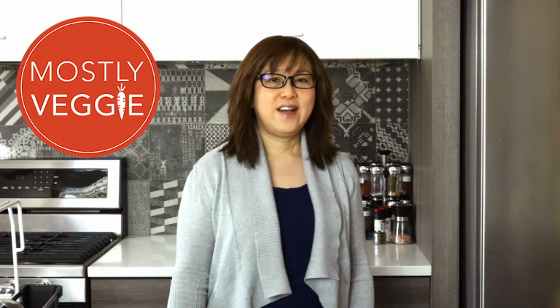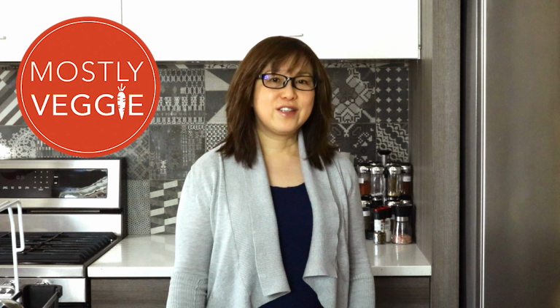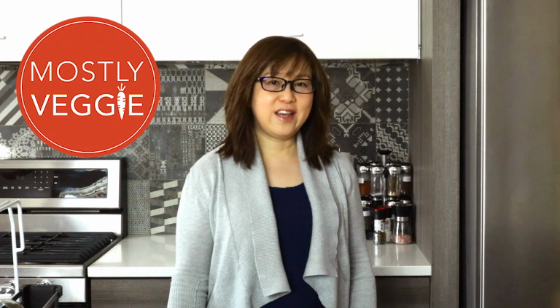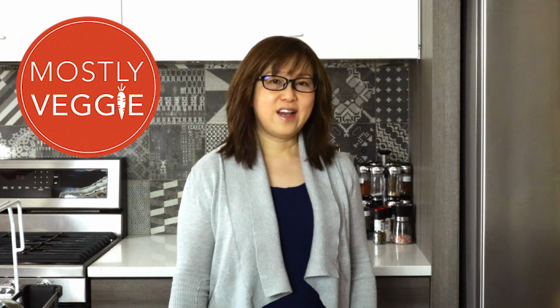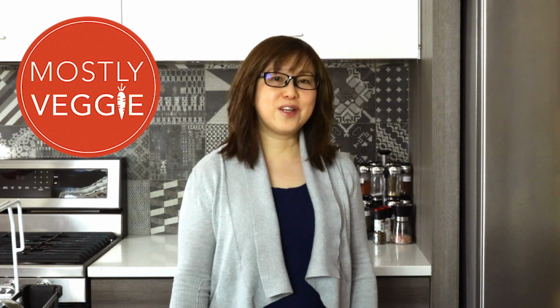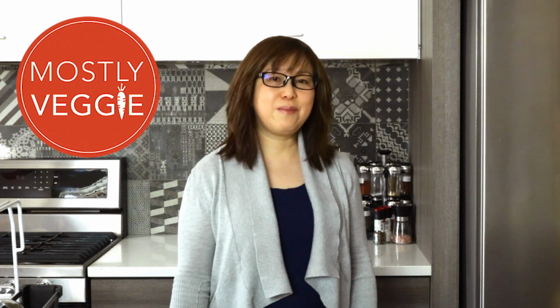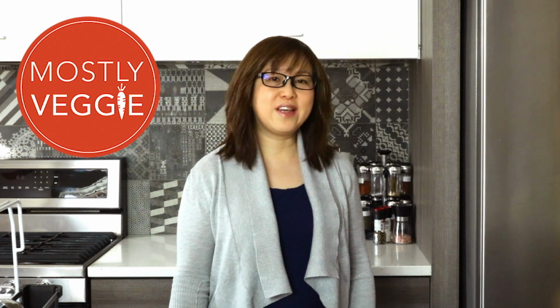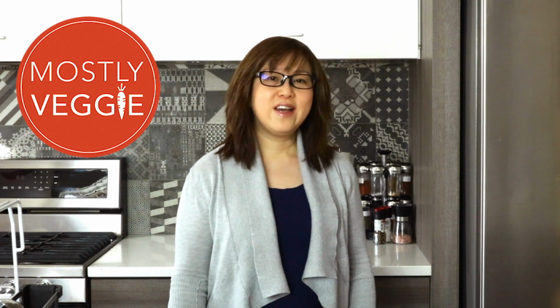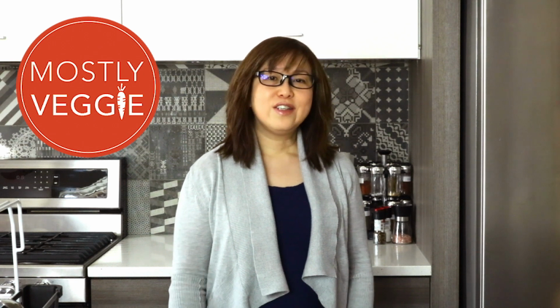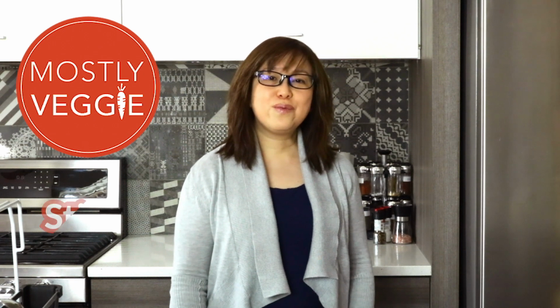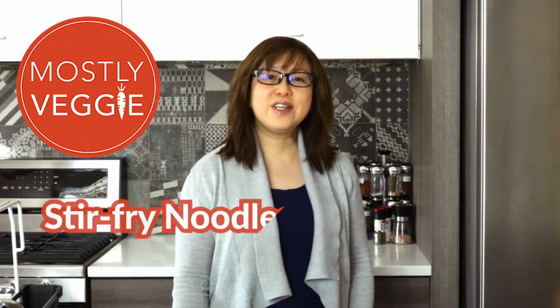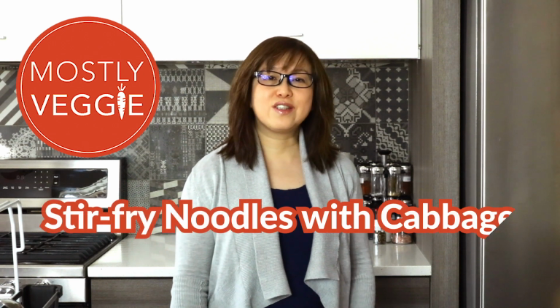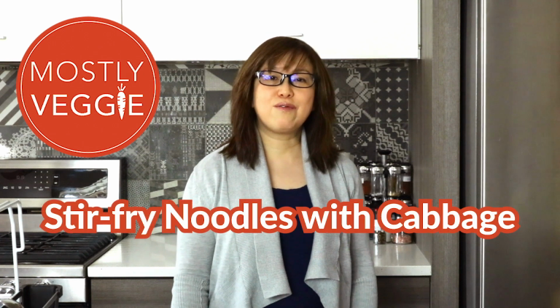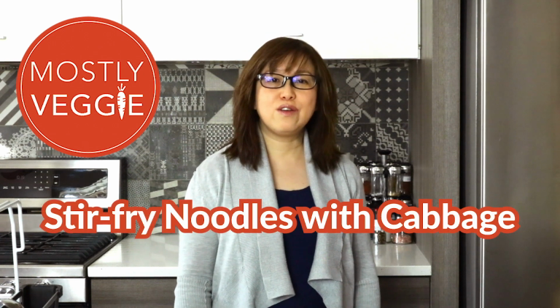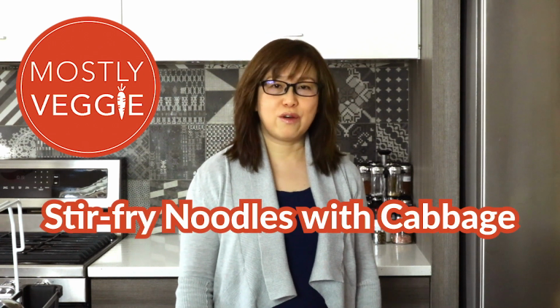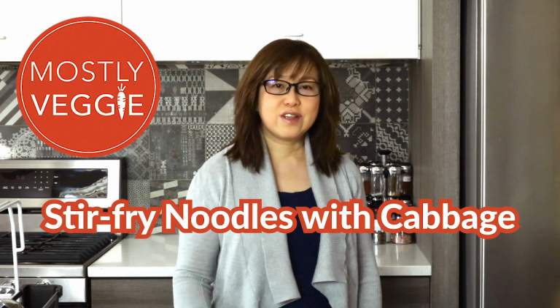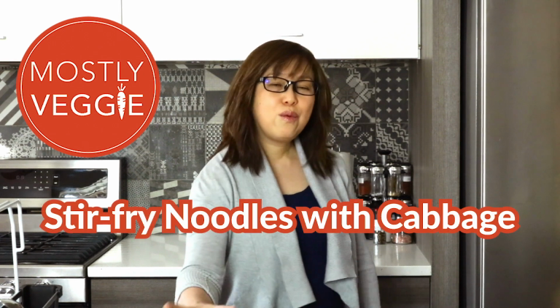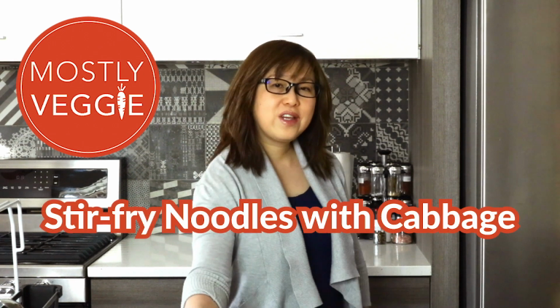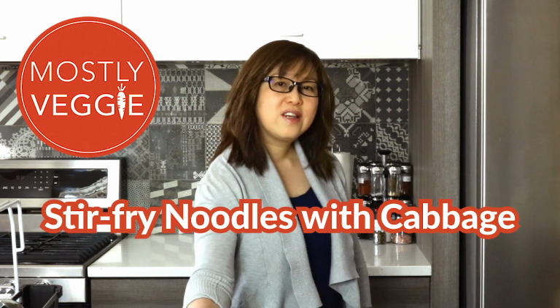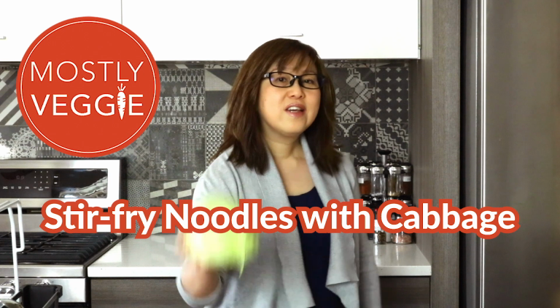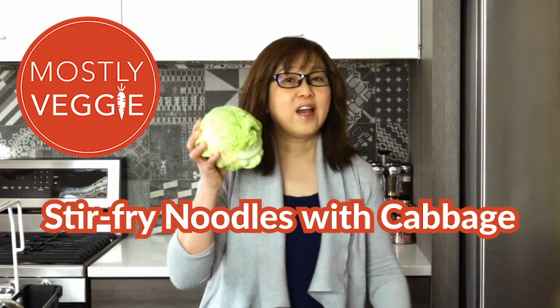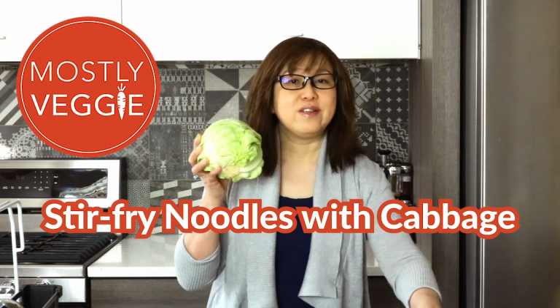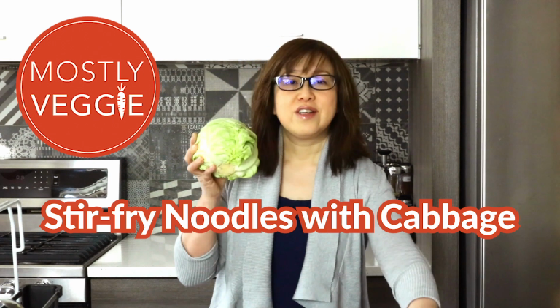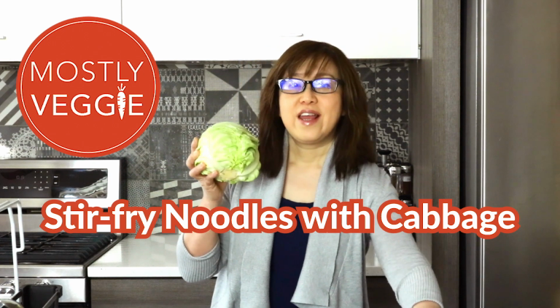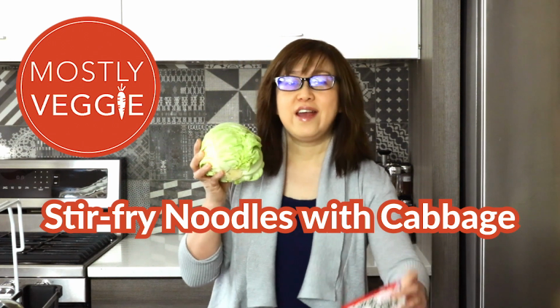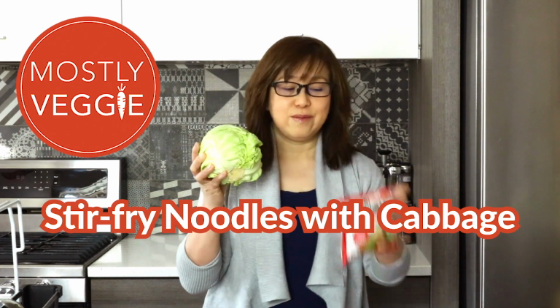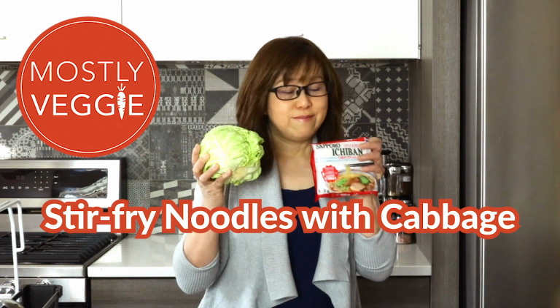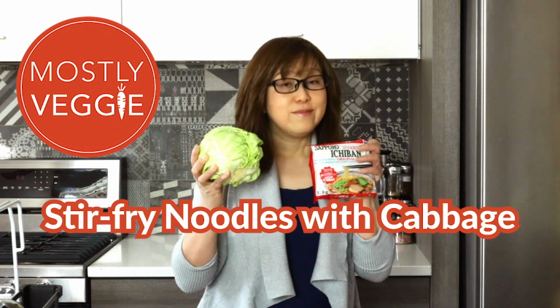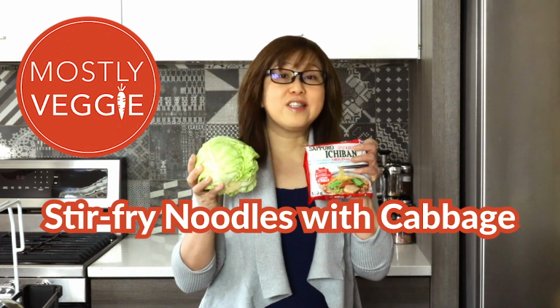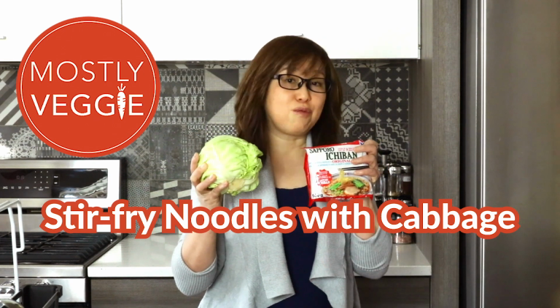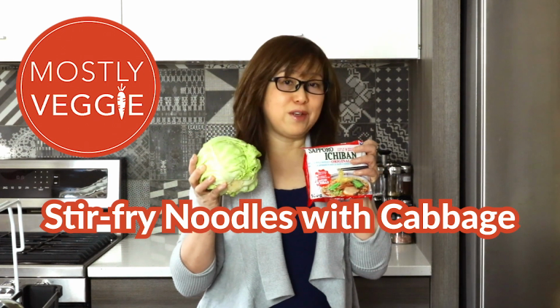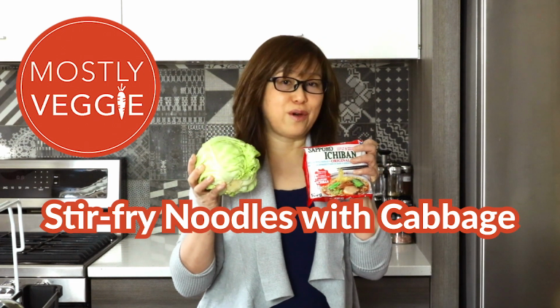Today, I'm going to be making super easy stir-fry noodles with cabbage and instant ramen noodles.